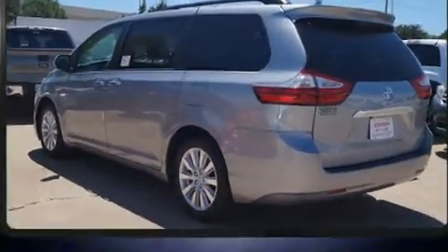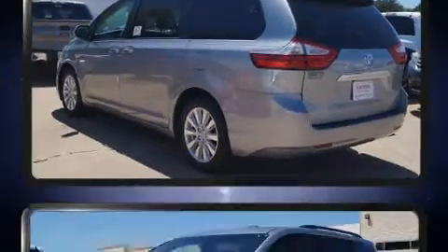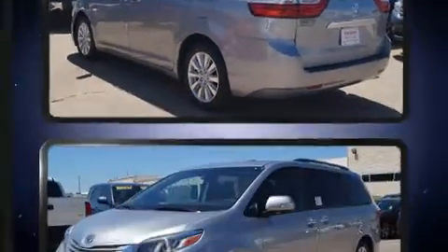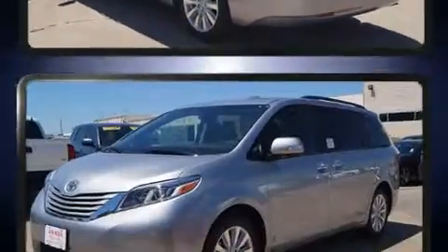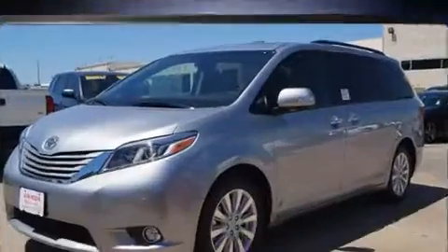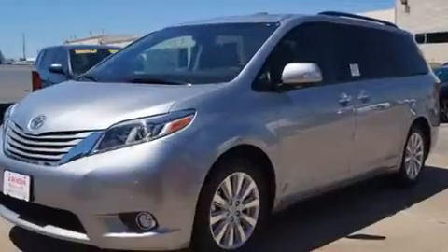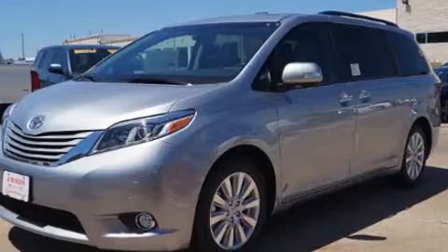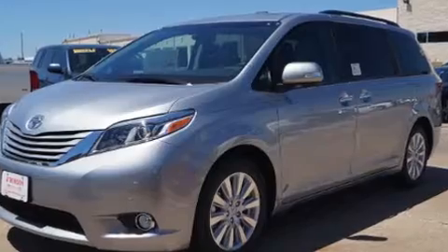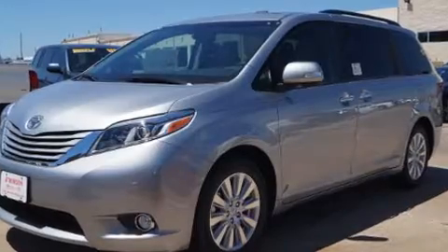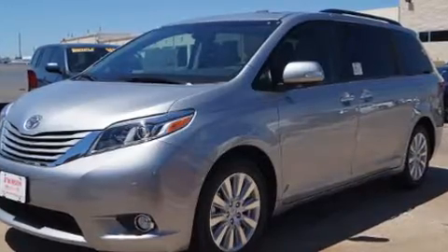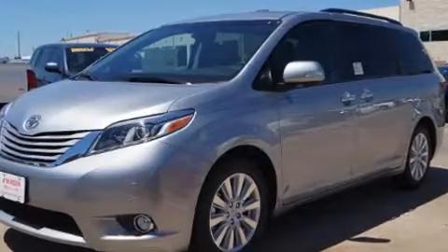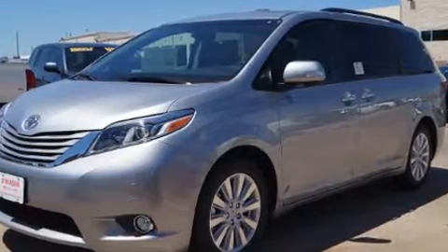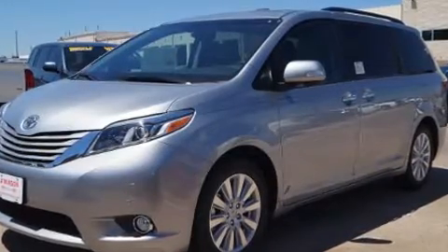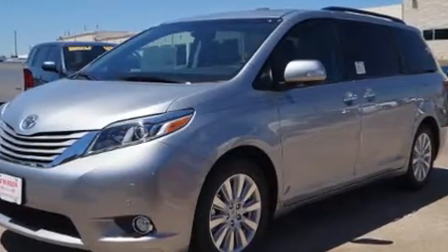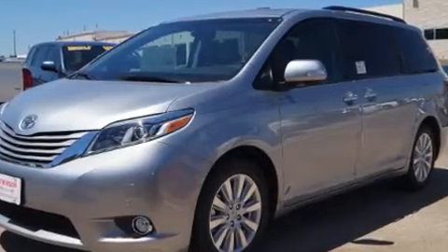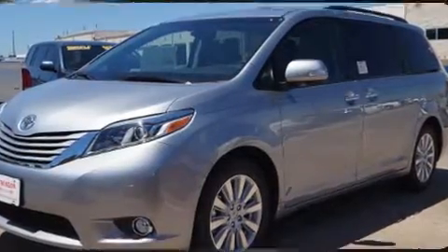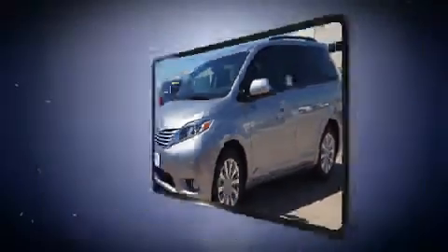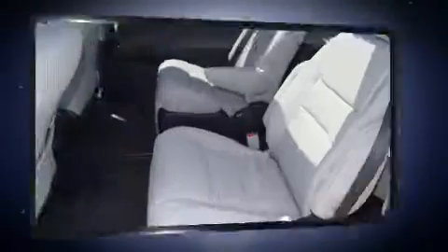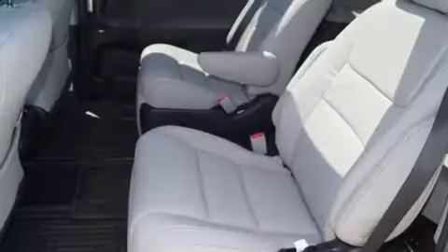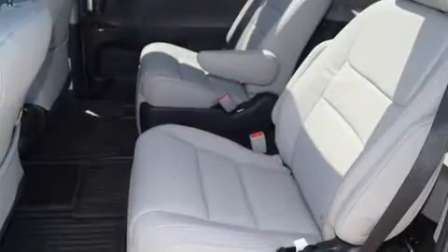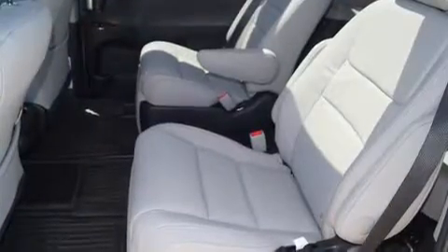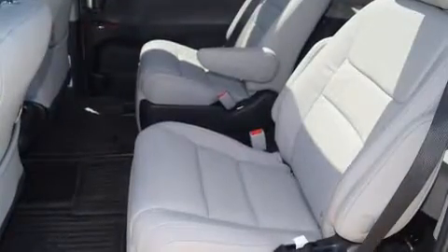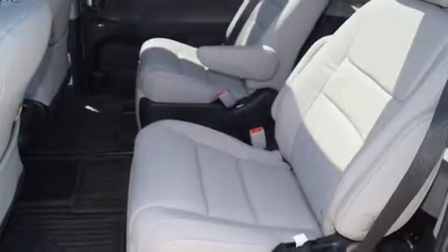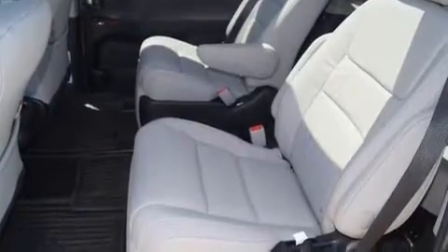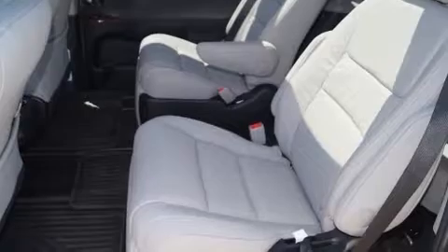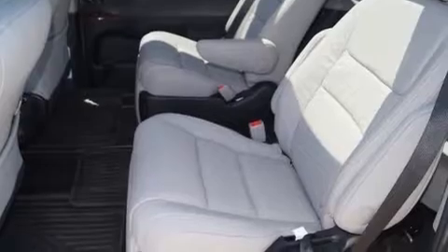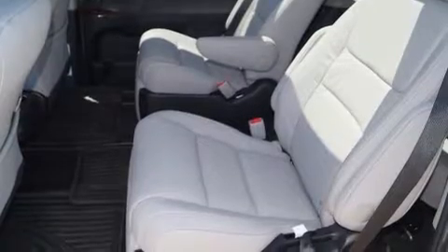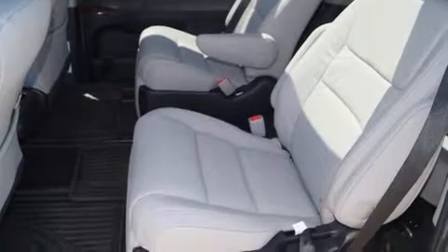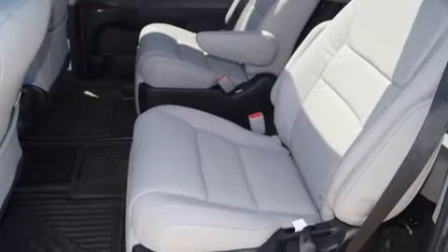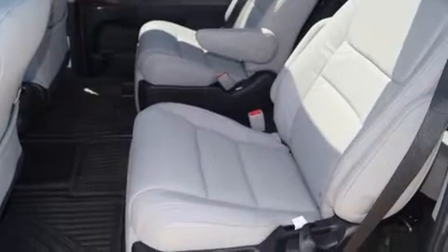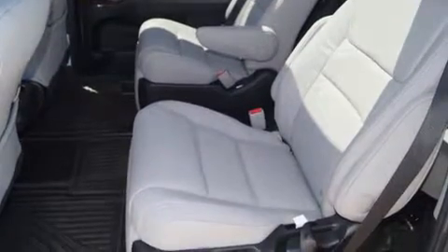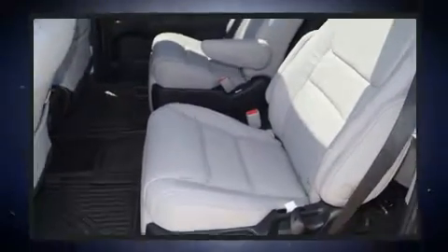Toyota also prioritized safety and security by including a security system, an emergency communication system, and four-wheel disc brakes with ABS.